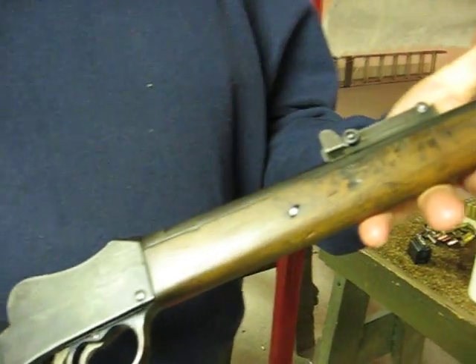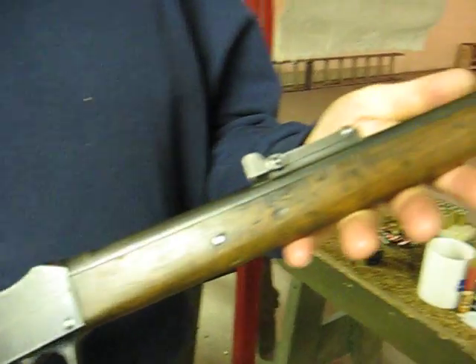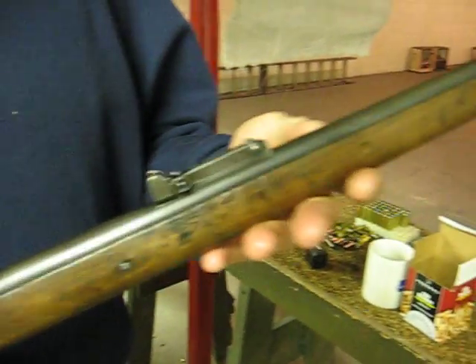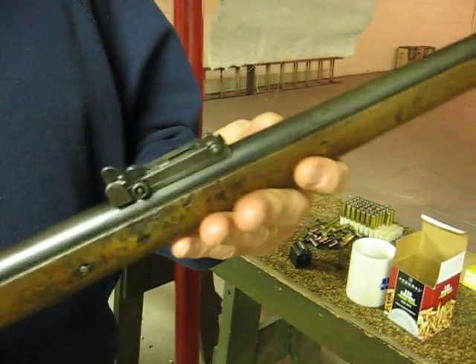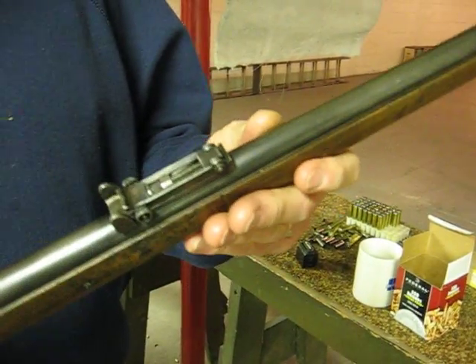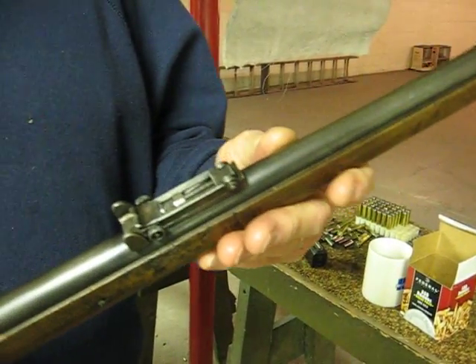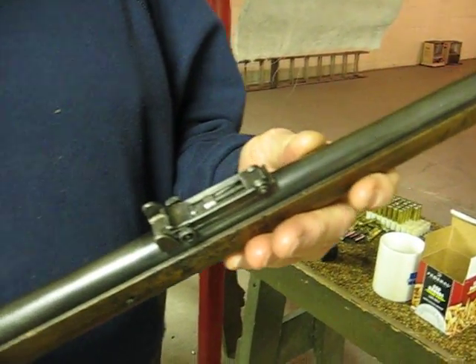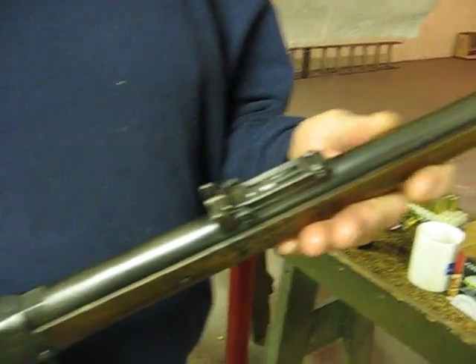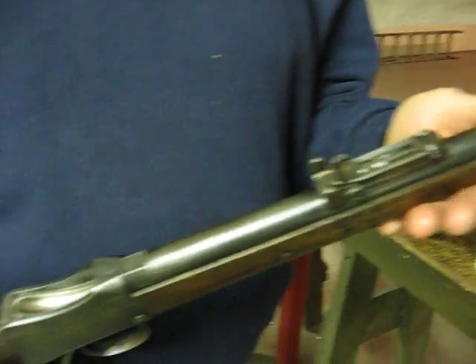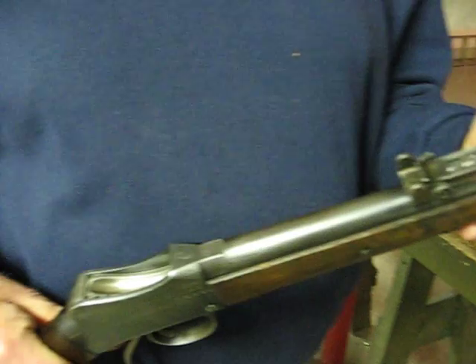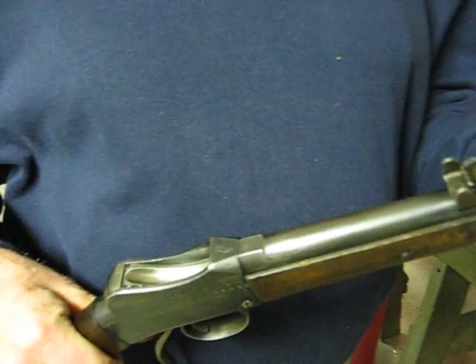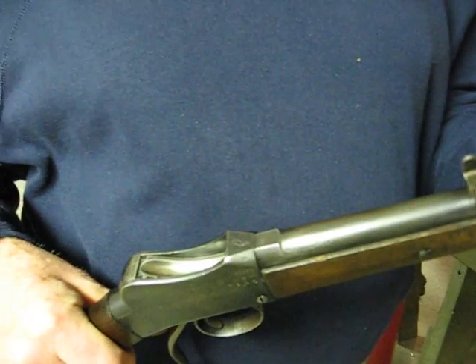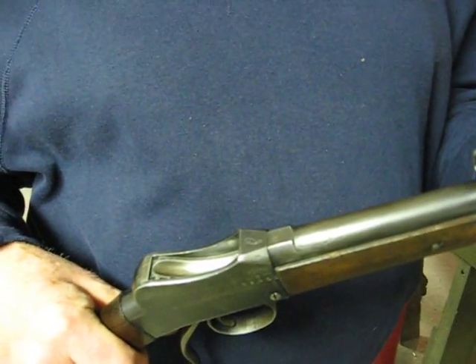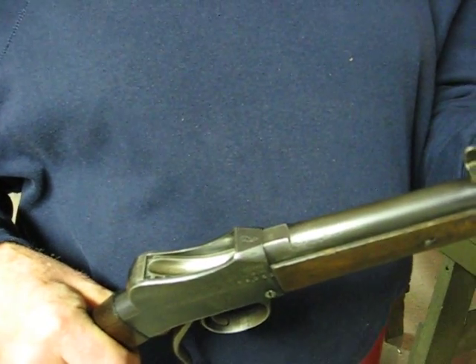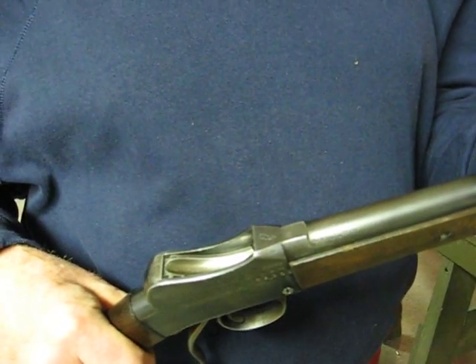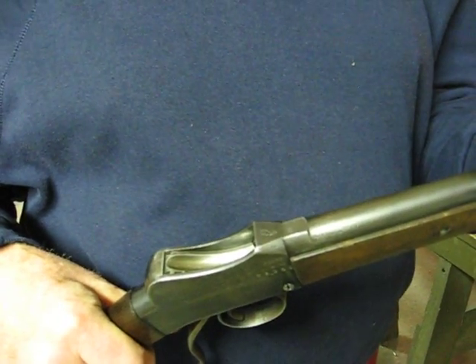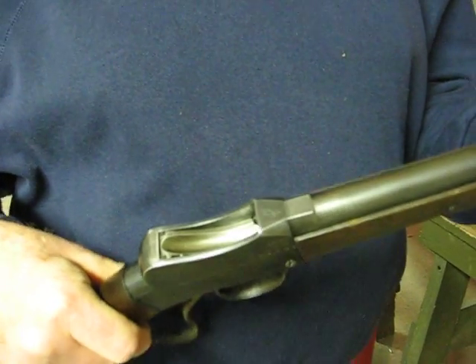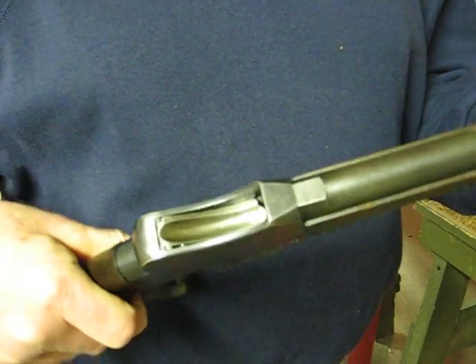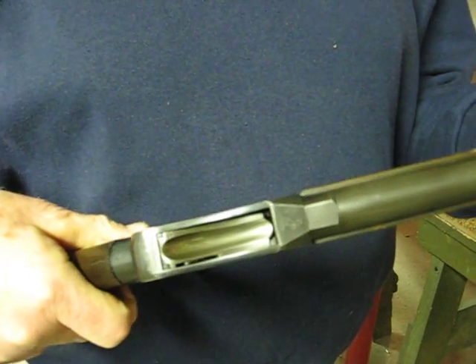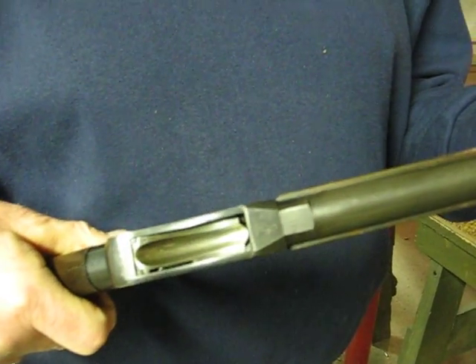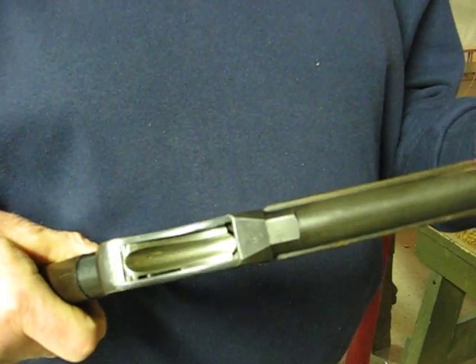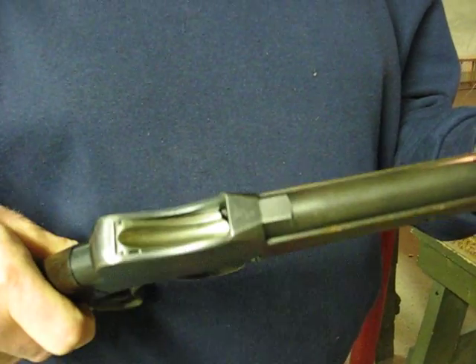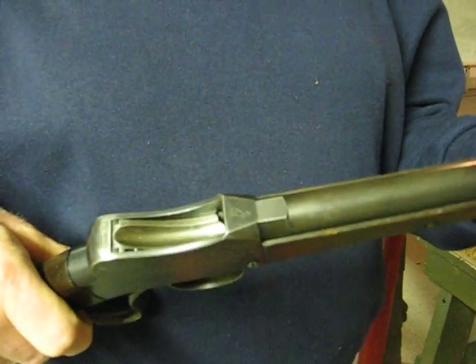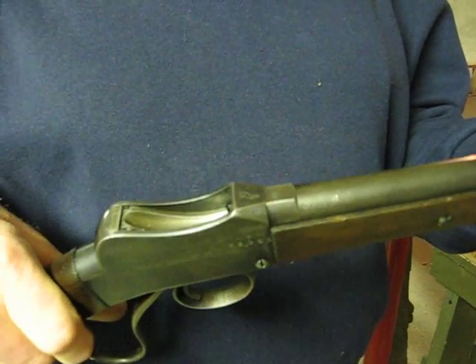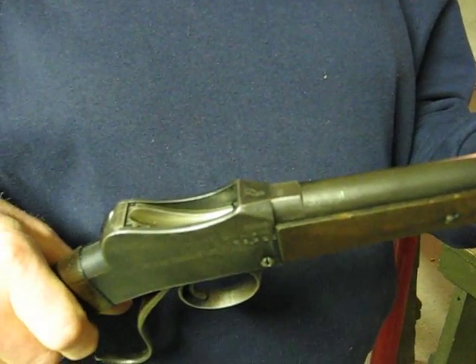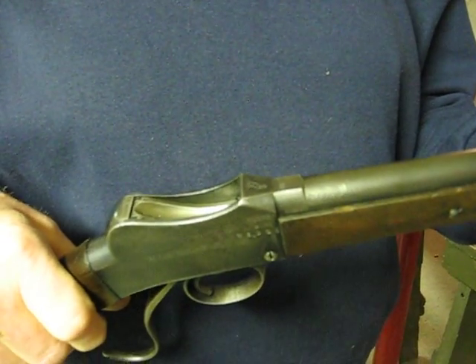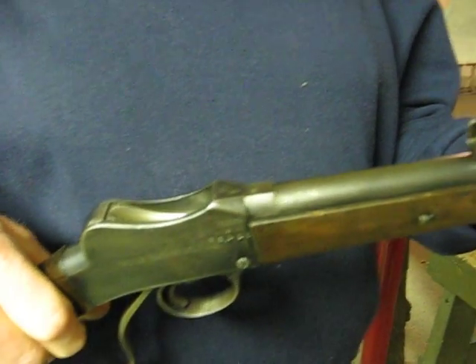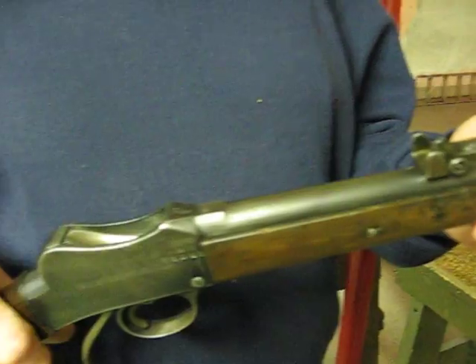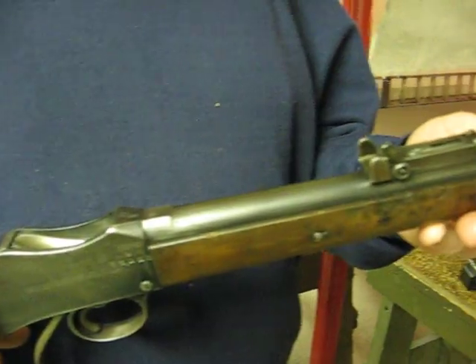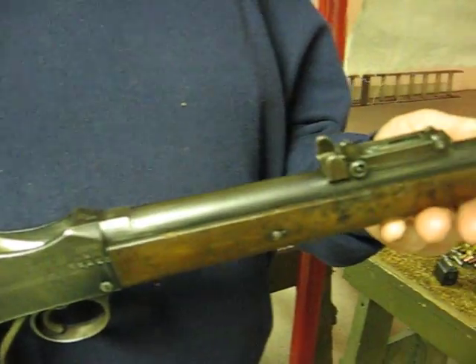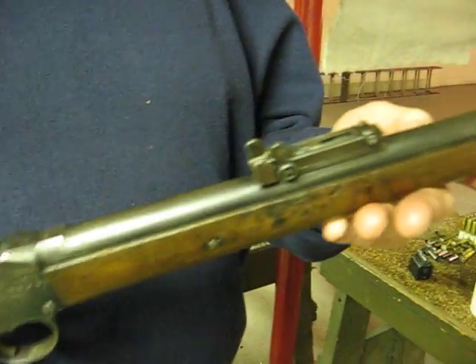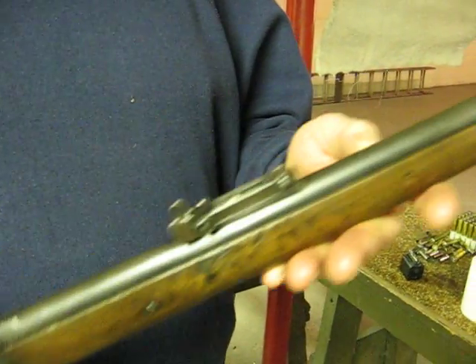It was originally made for a cartridge called .310 Greener, which looks like a .32-20. This particular rifle is a rechamber in .32 Winchester Special.